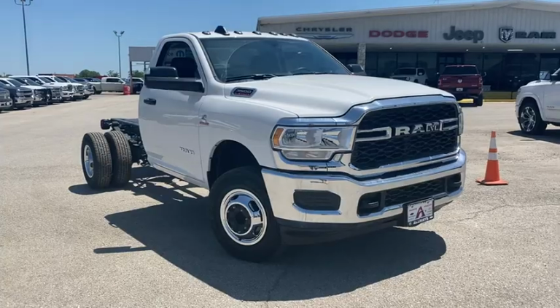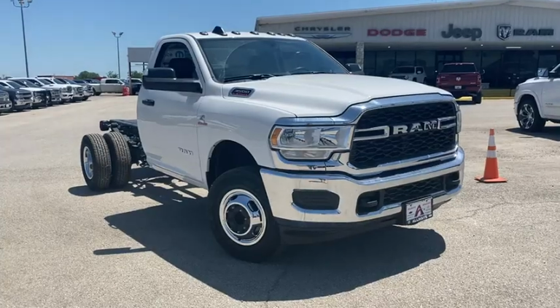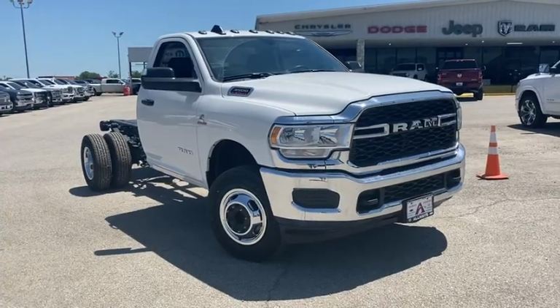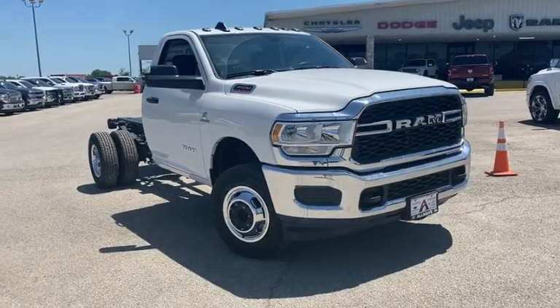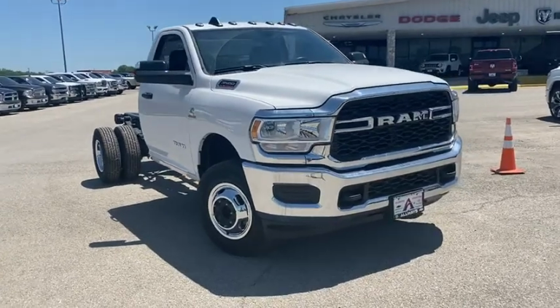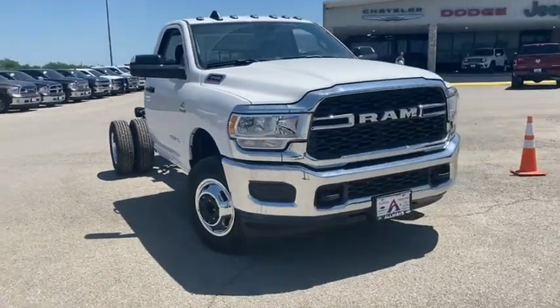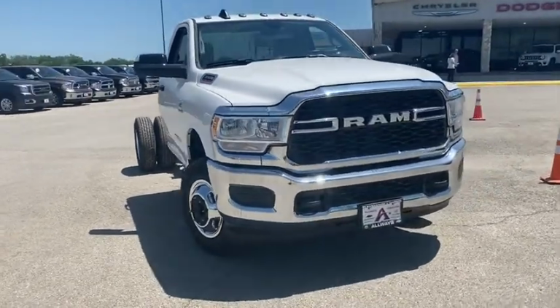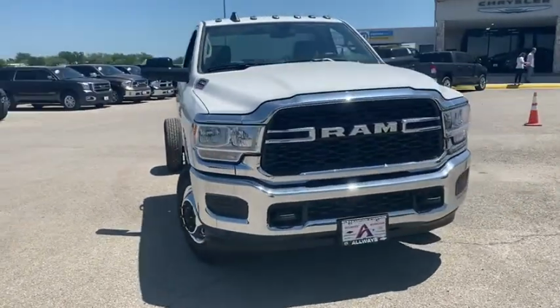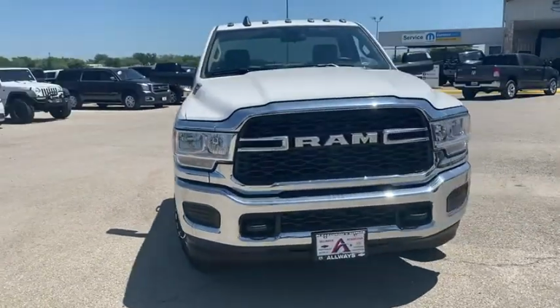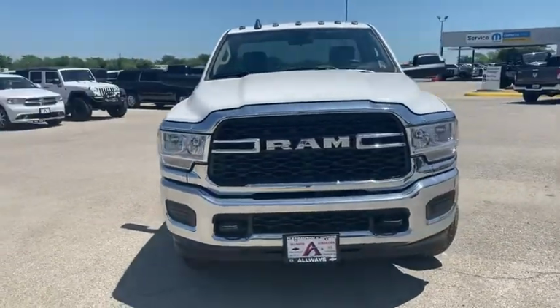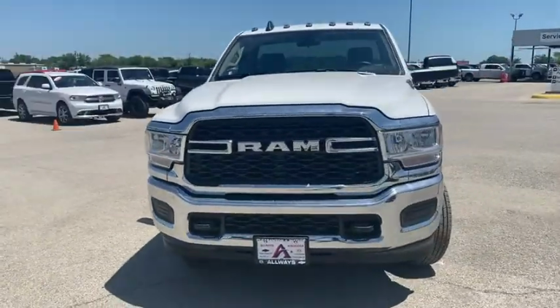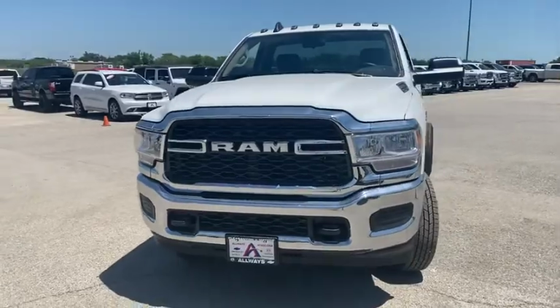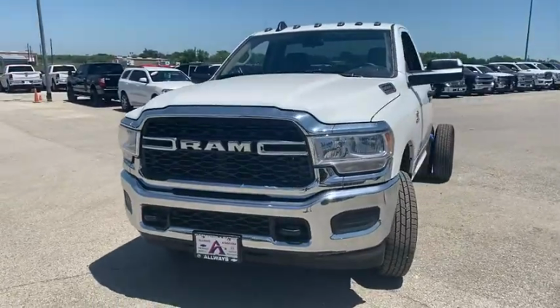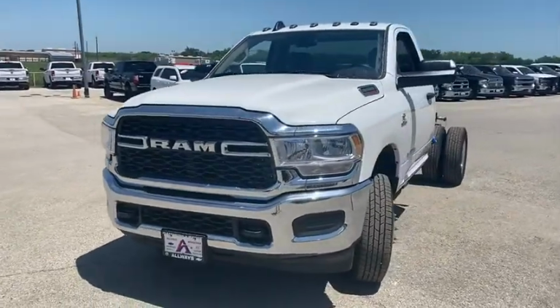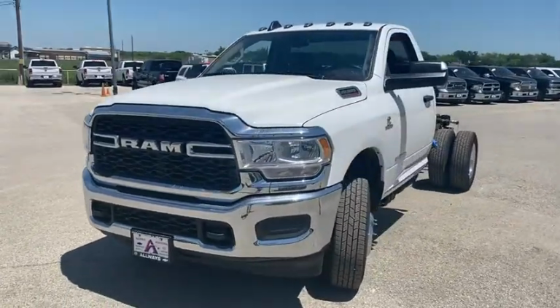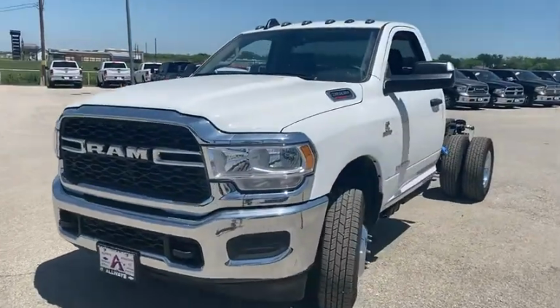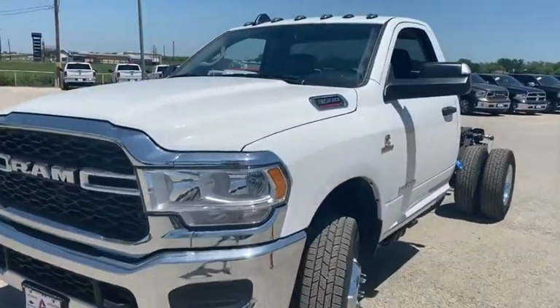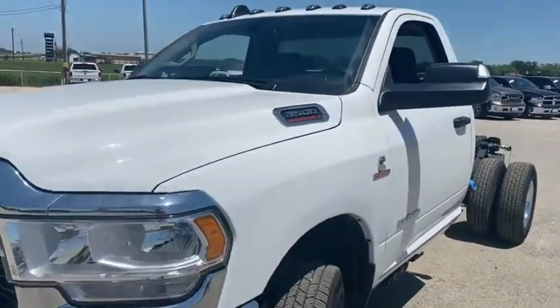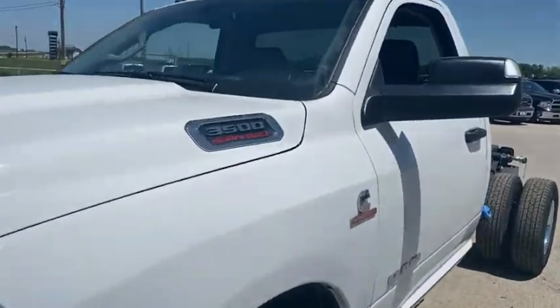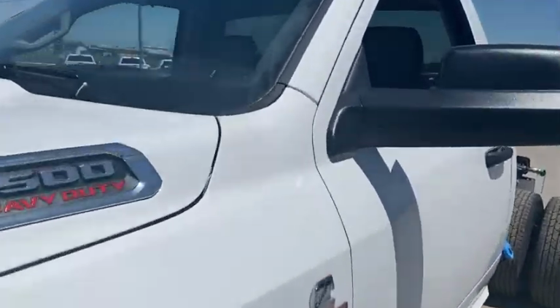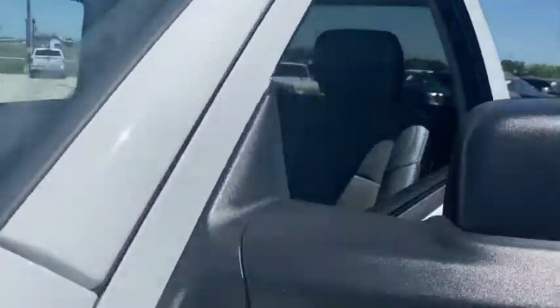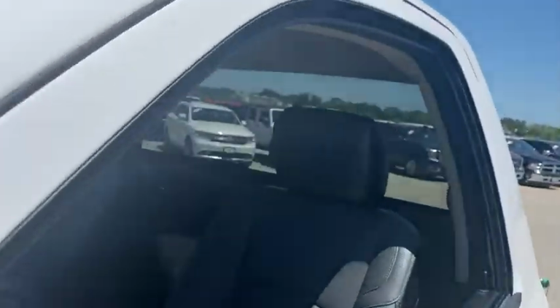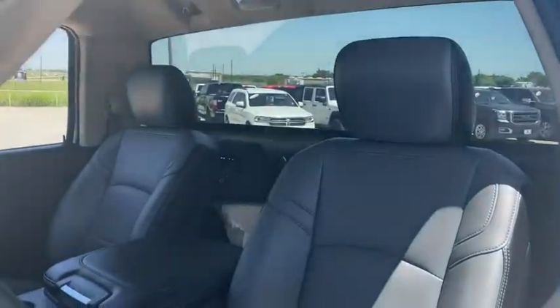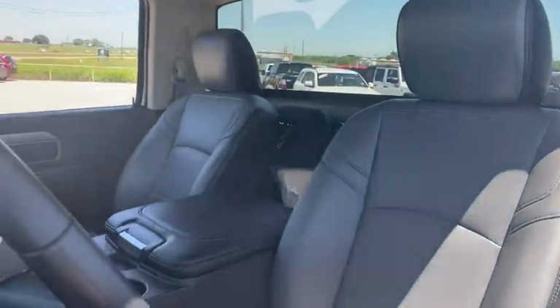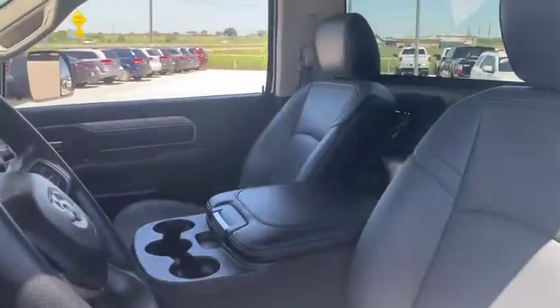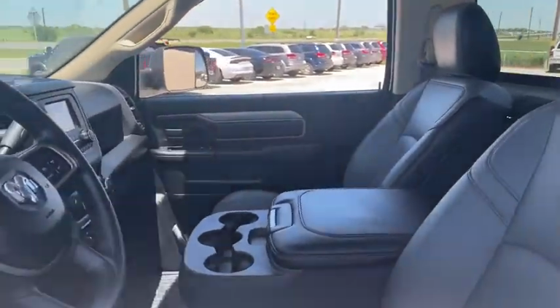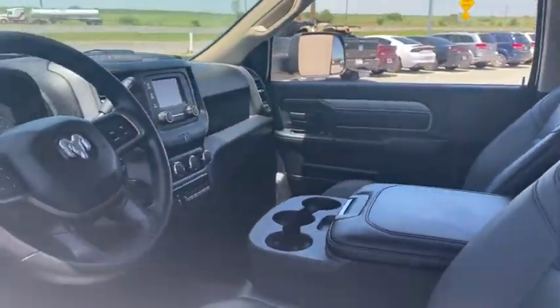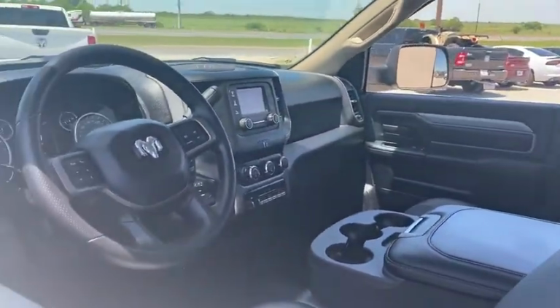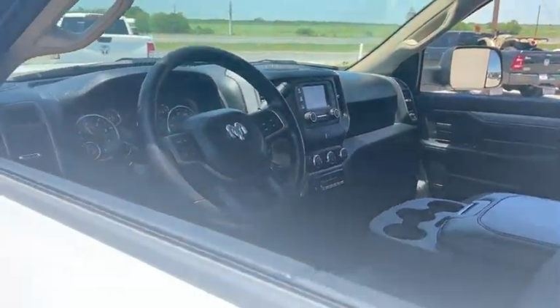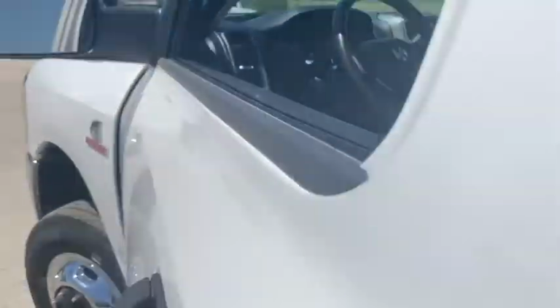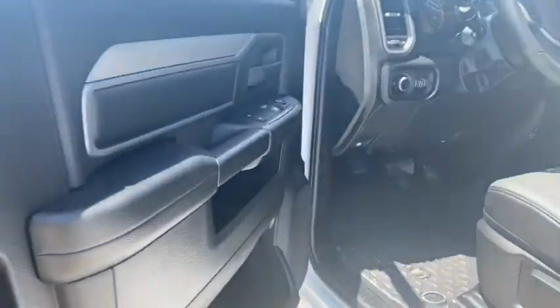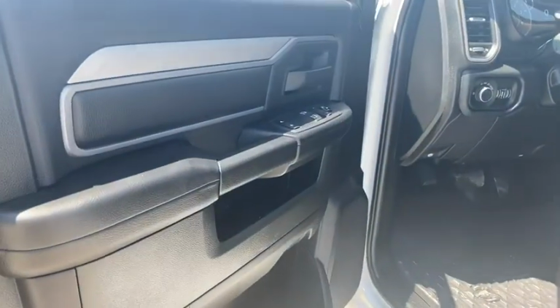We are pleased to show you the 2020 Ram 3500. Ram 3500 is a solid option for truck buyers in need of hauling capacity and serious towing. With names like Hemi and Cummins under the hood, there's plenty of muscle to back it up.